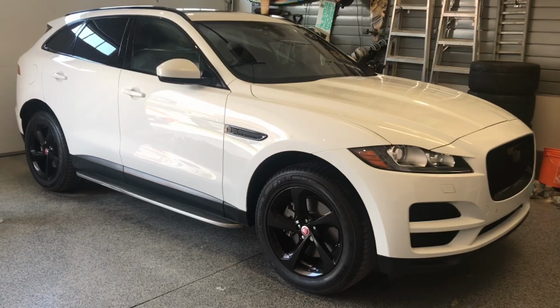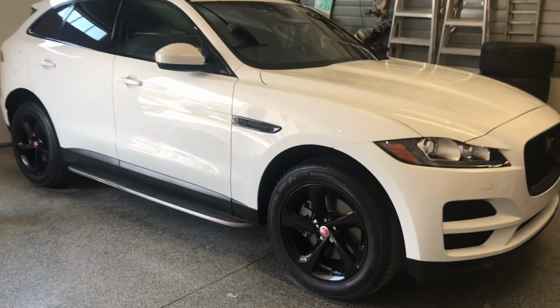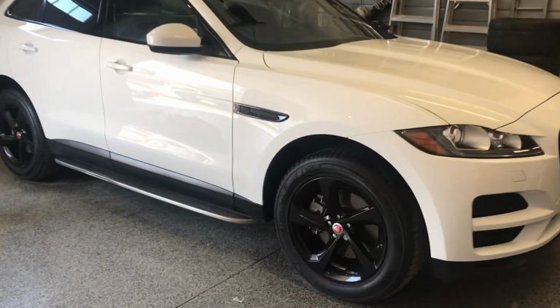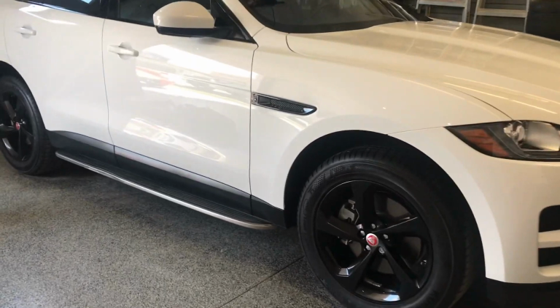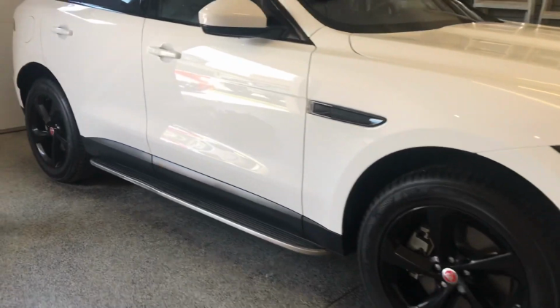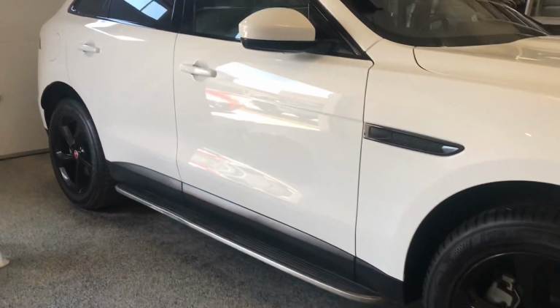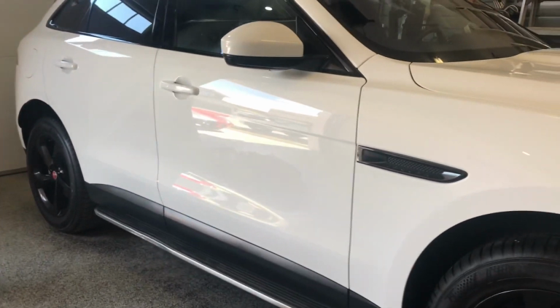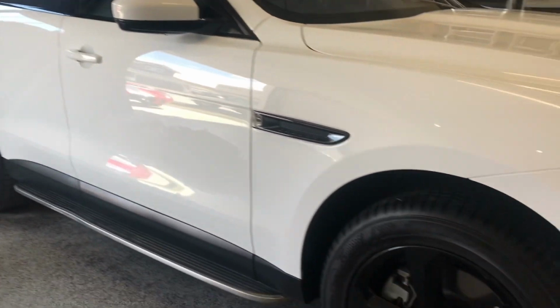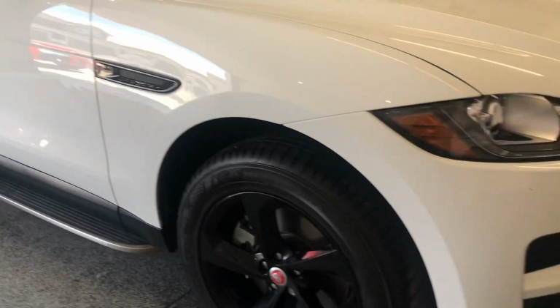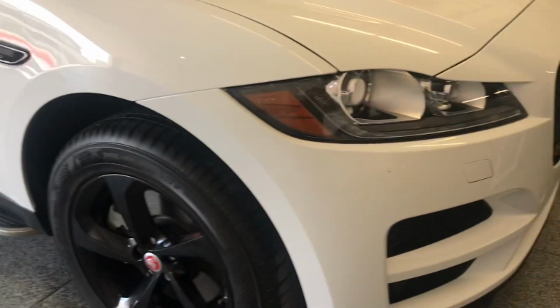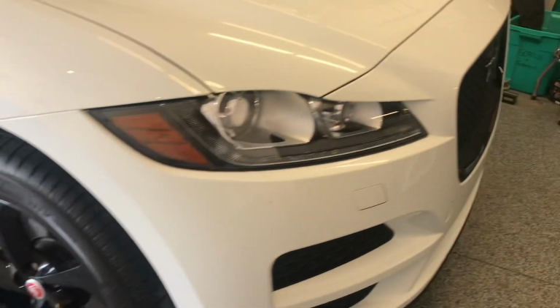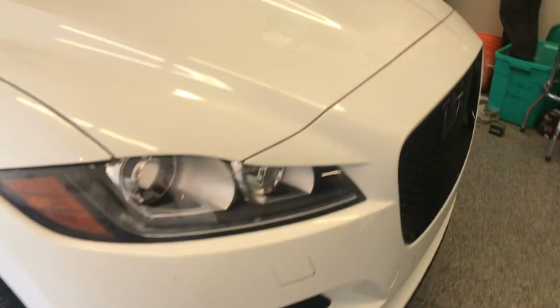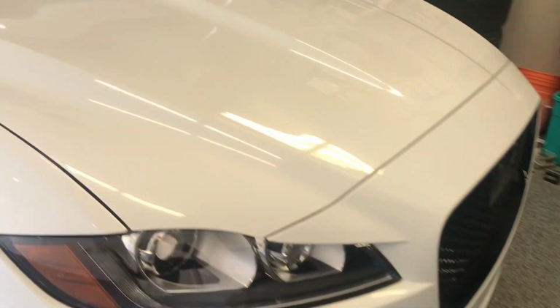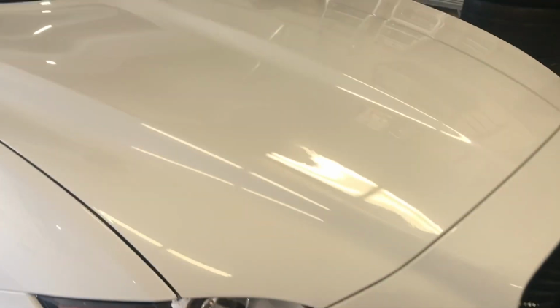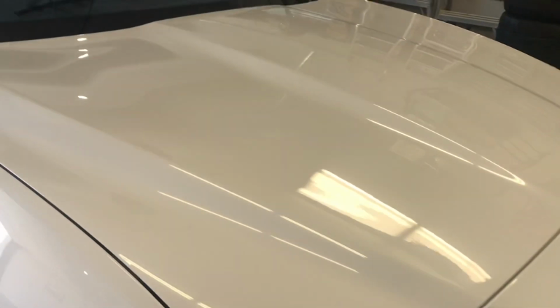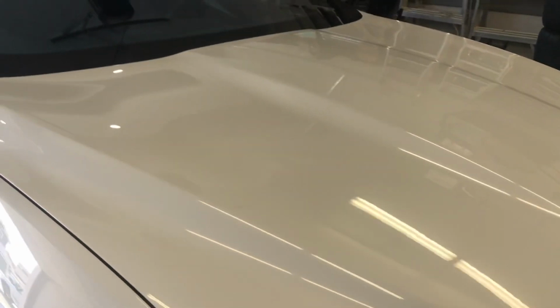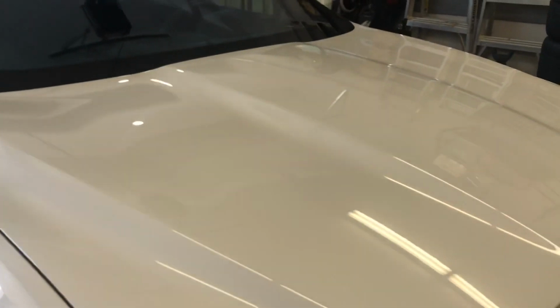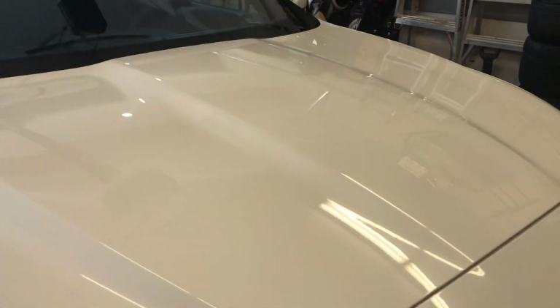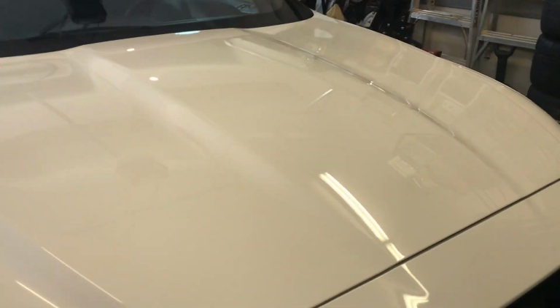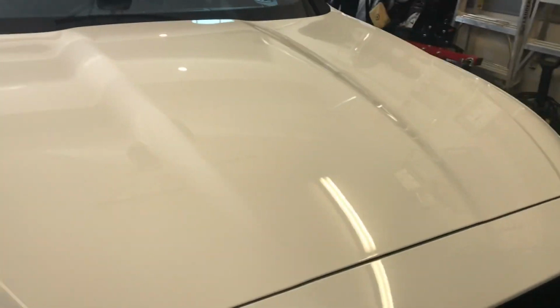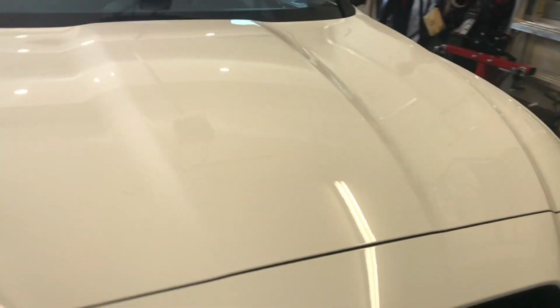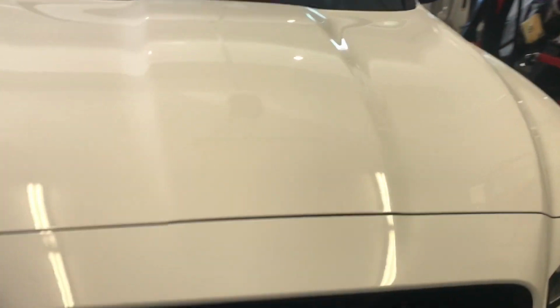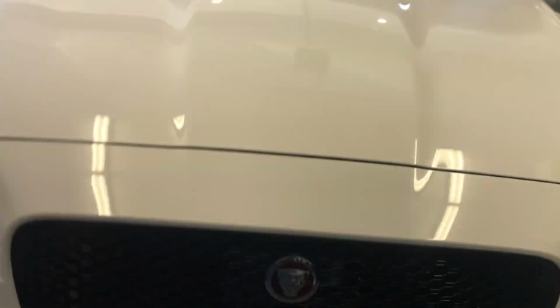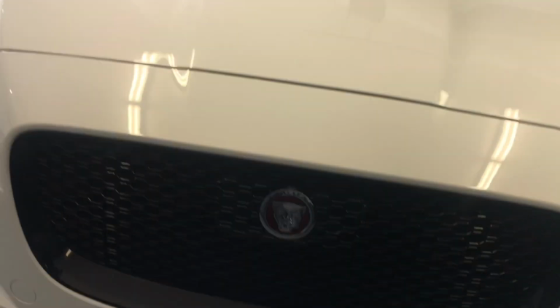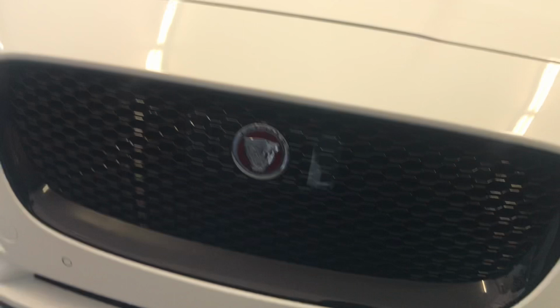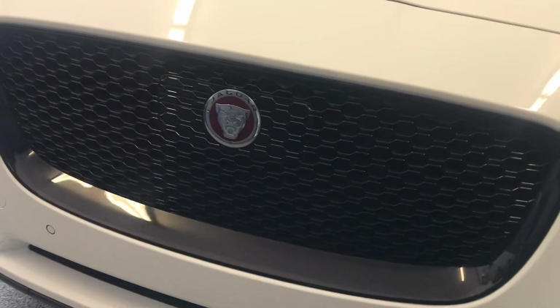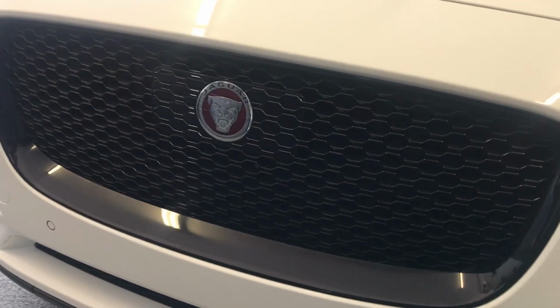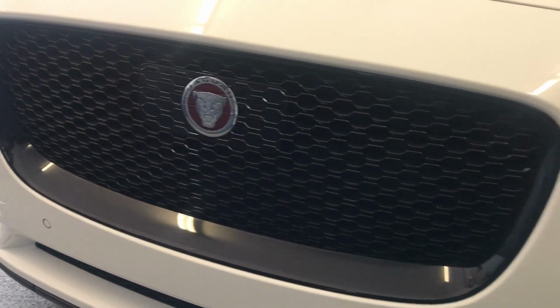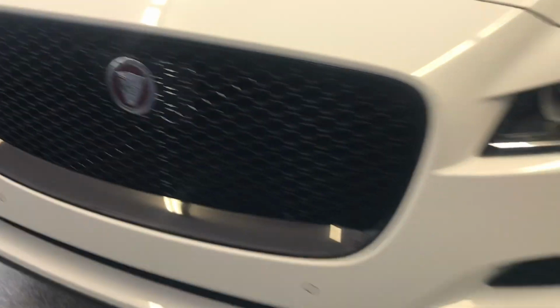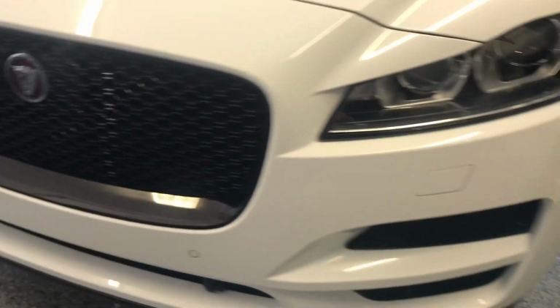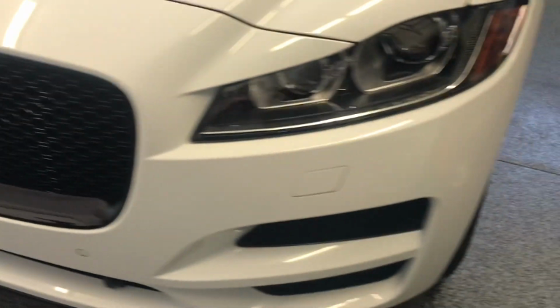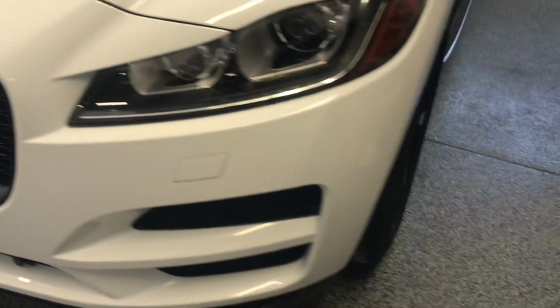Out on the road today, and one of today's jobs was this Jaguar SUV — had to remove all the 3M film off the vehicle as it was damaged in certain areas, then did a three-step polishing process on it, followed by a full ceramic coating.